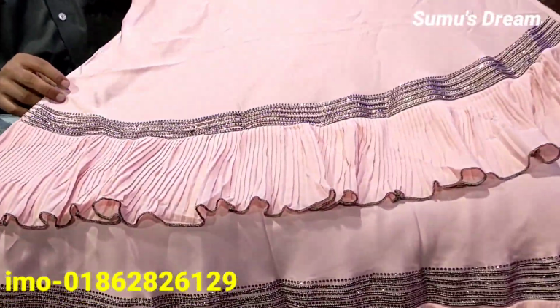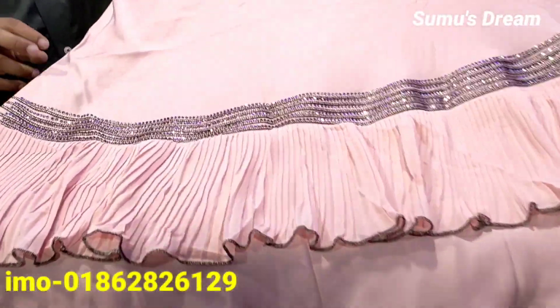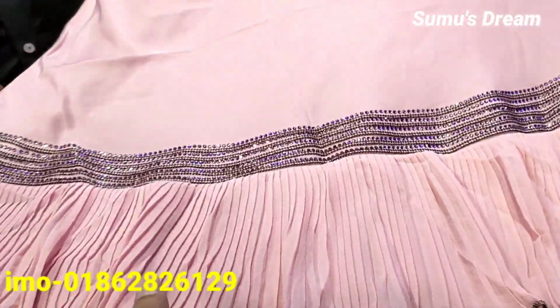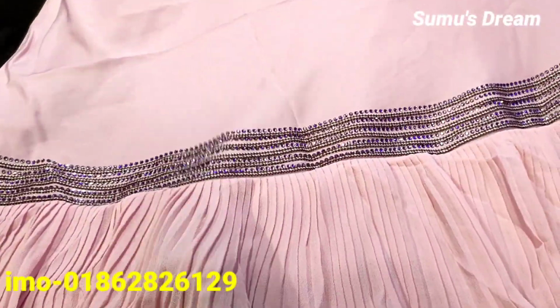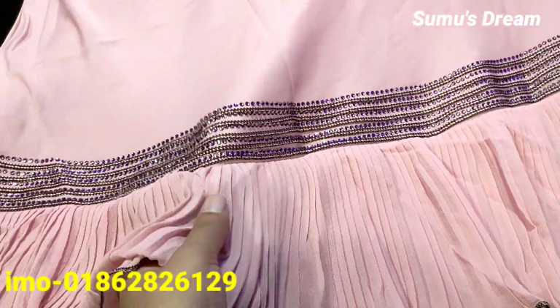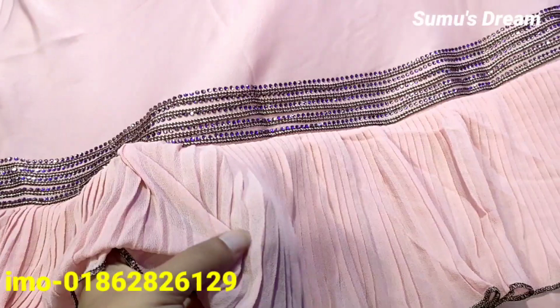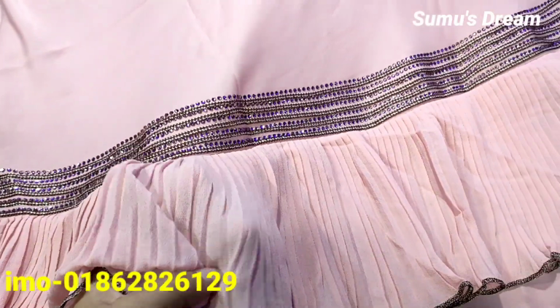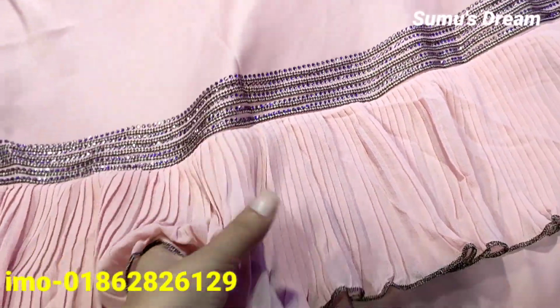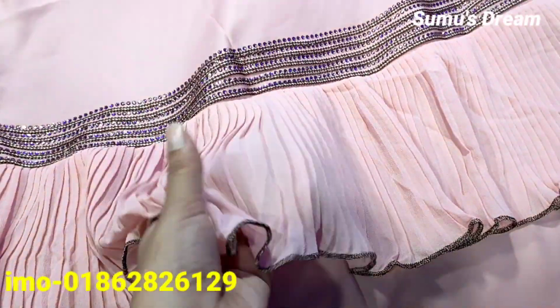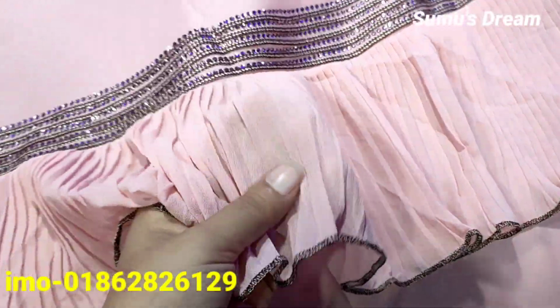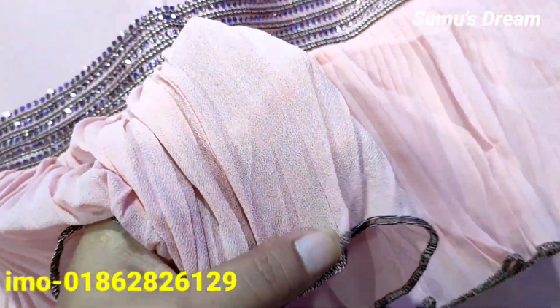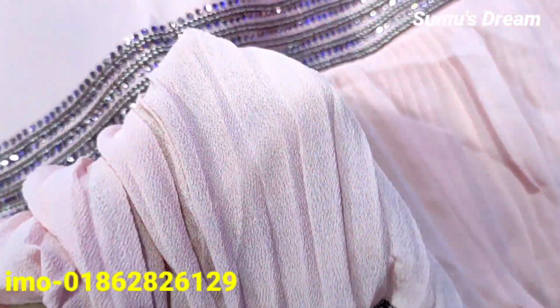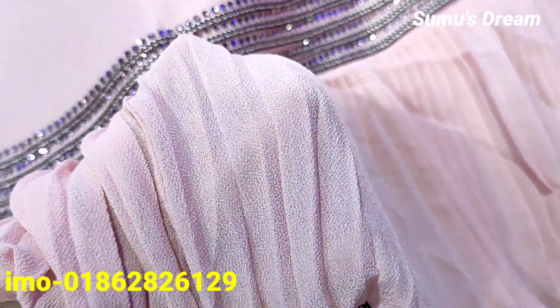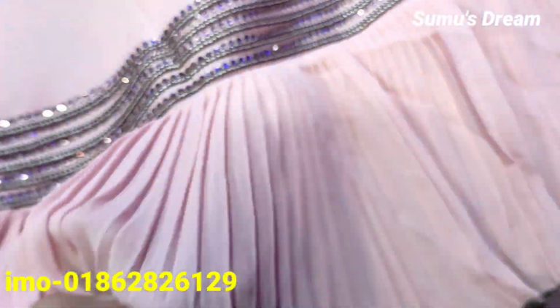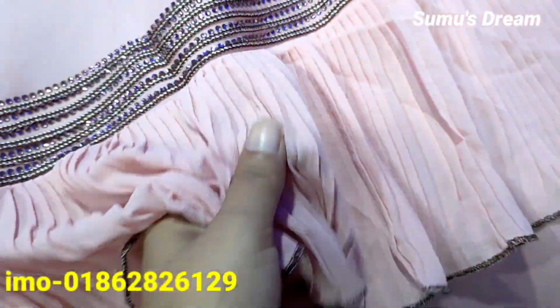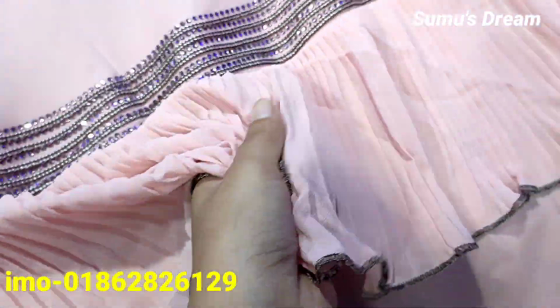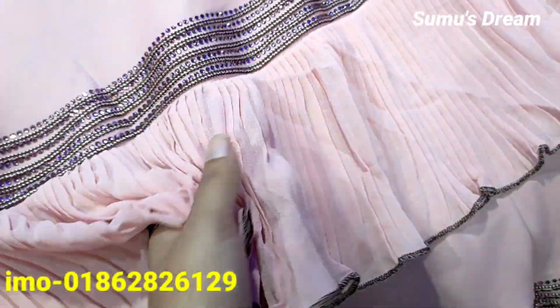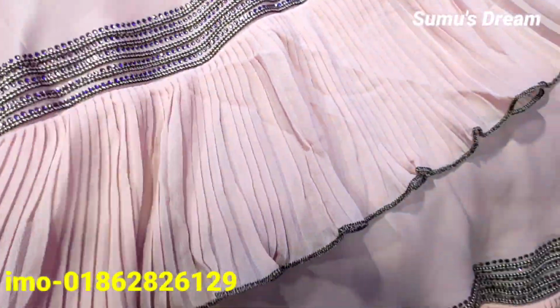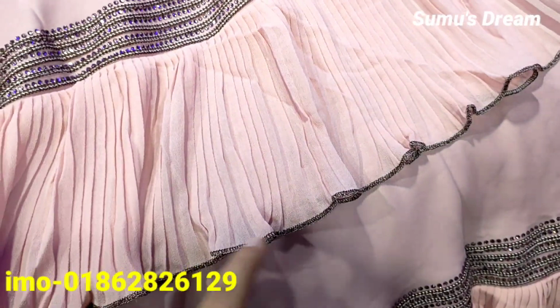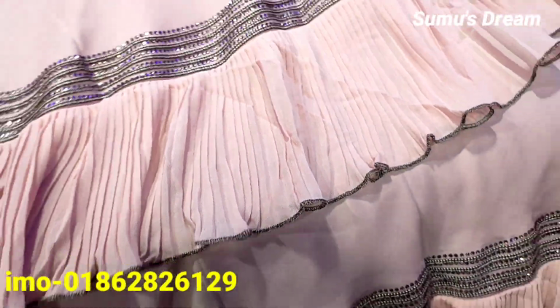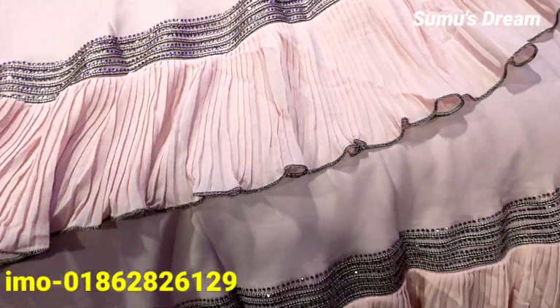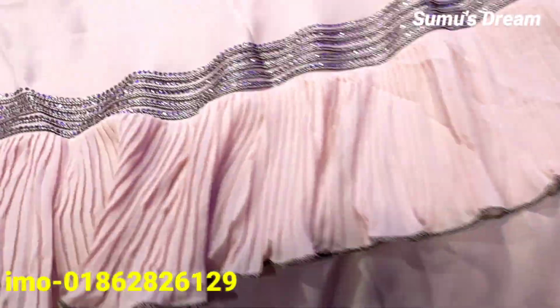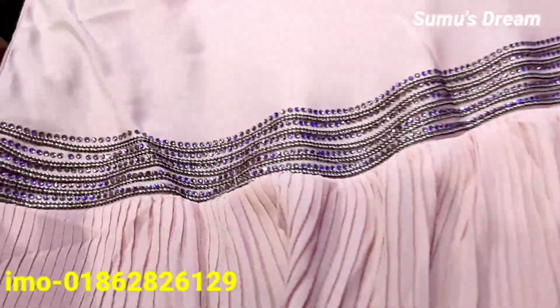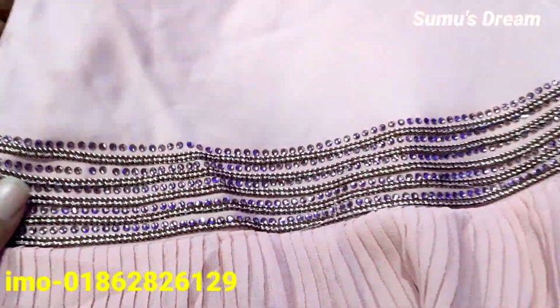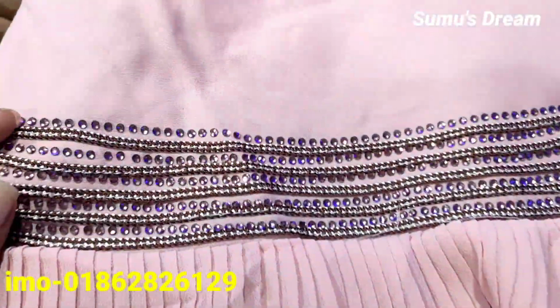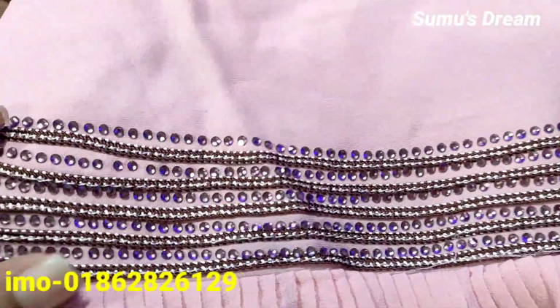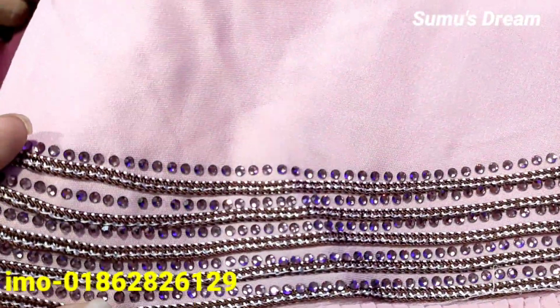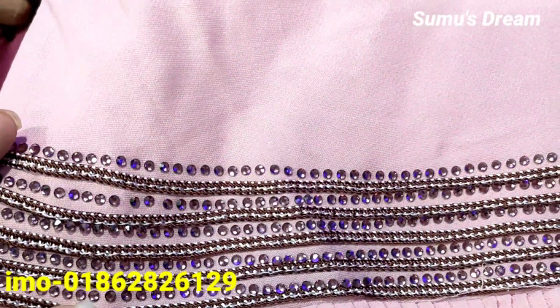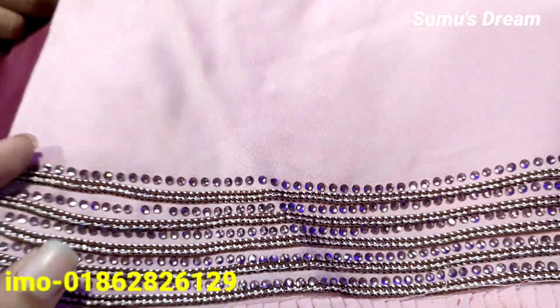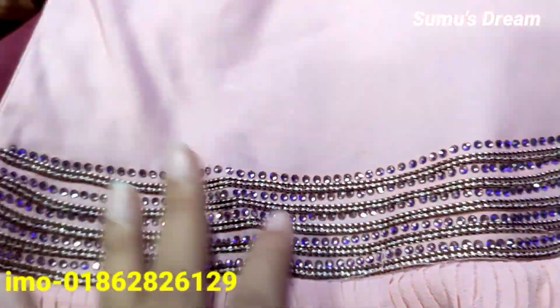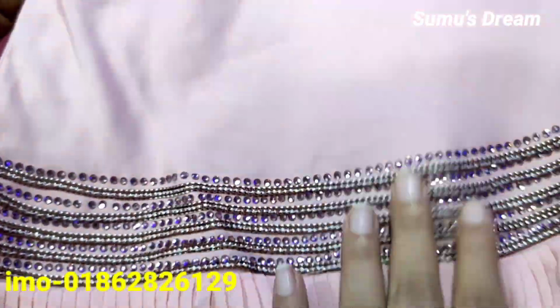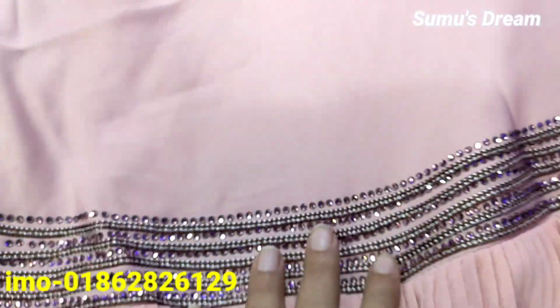This is a raffle fabric you can get from here. It's soft and workable. All of this has beautiful embroidery with original DMC strand.